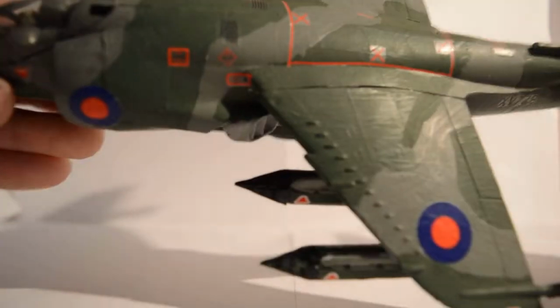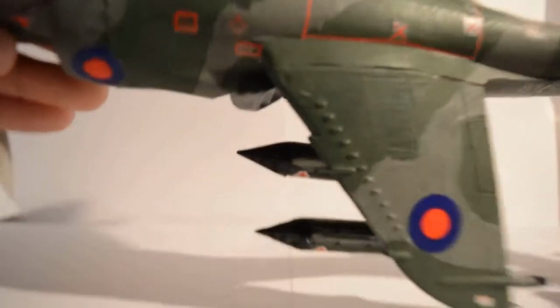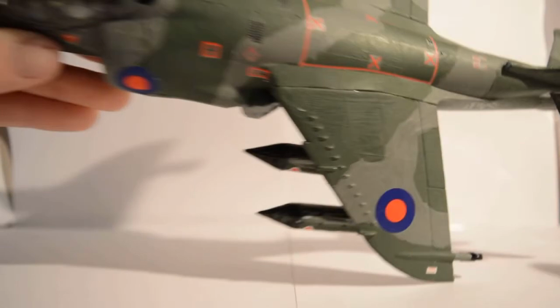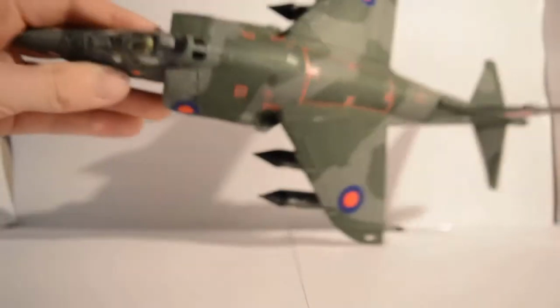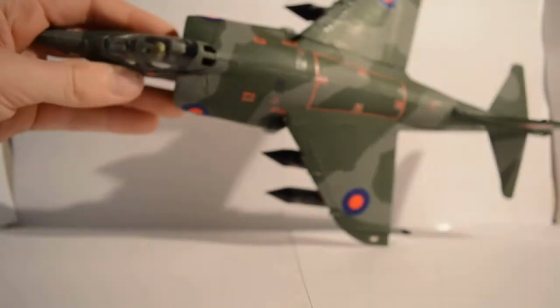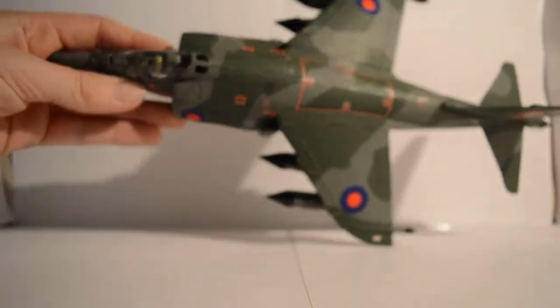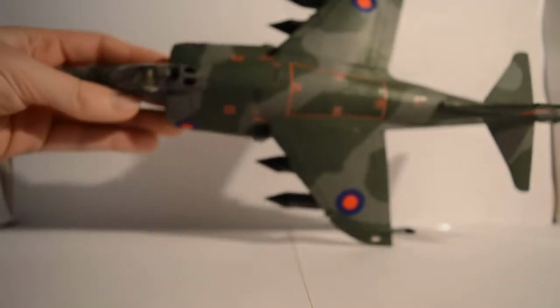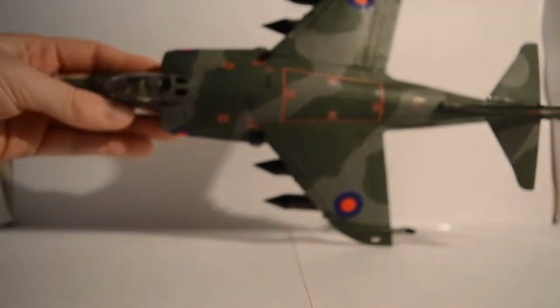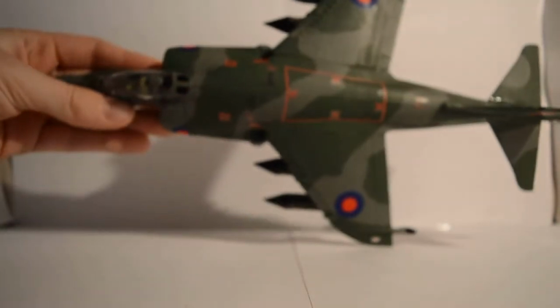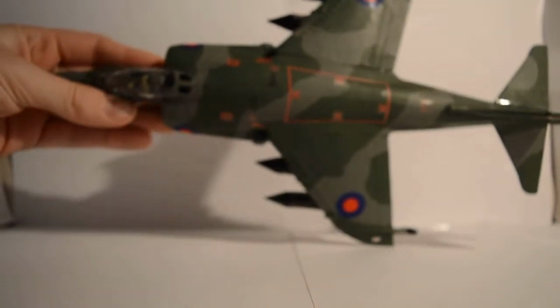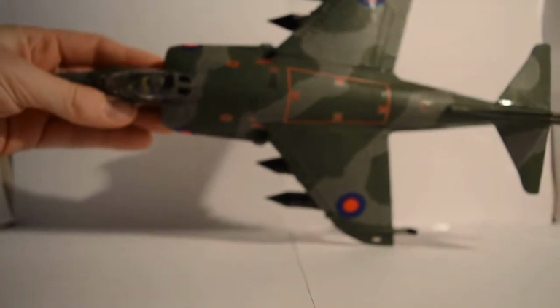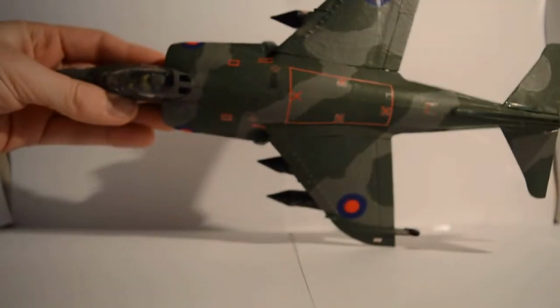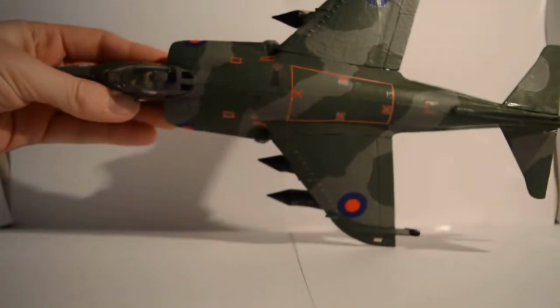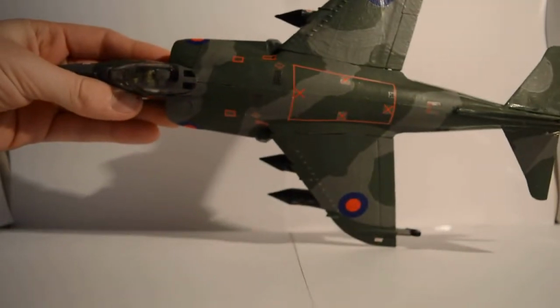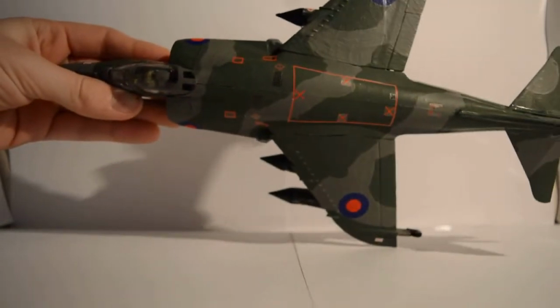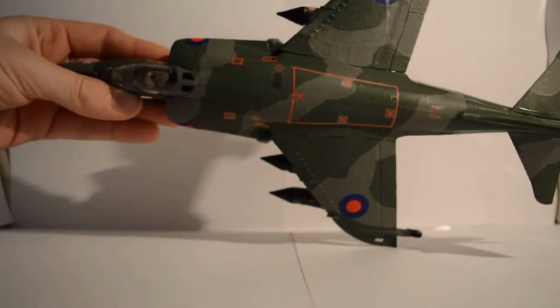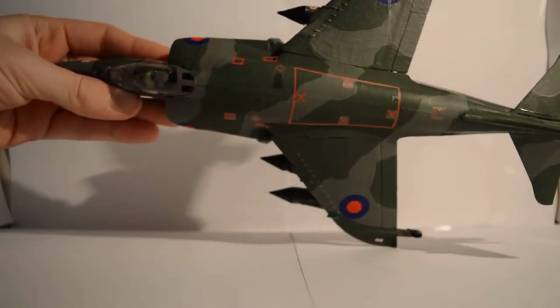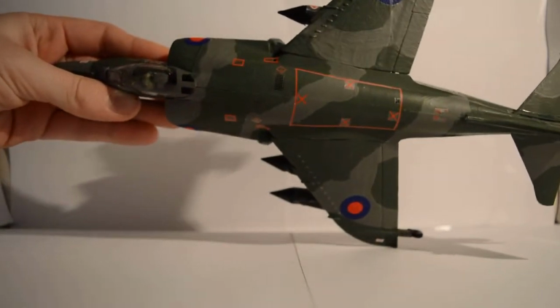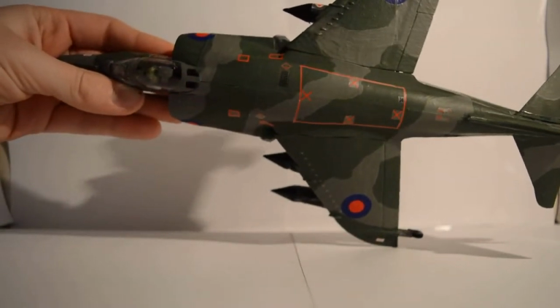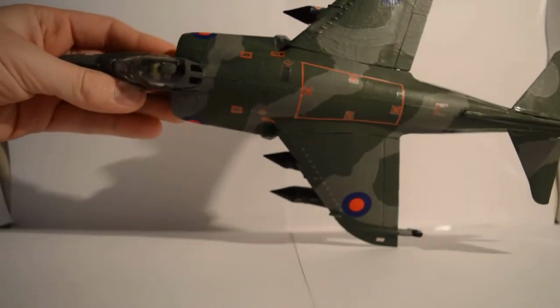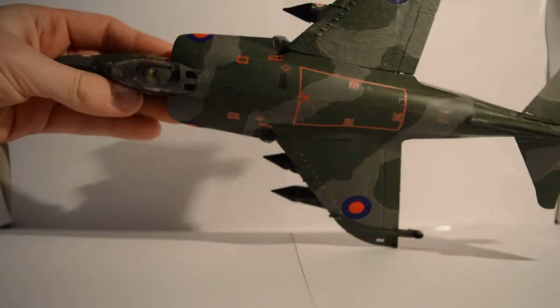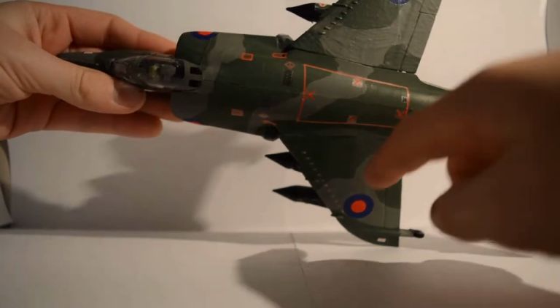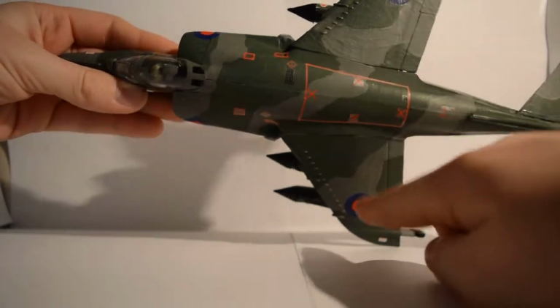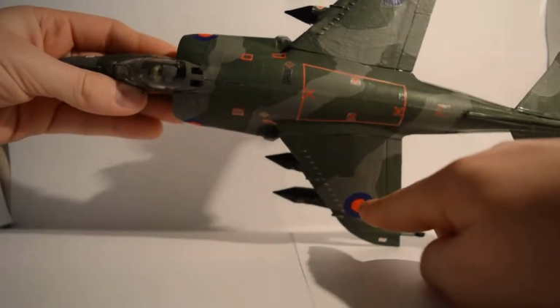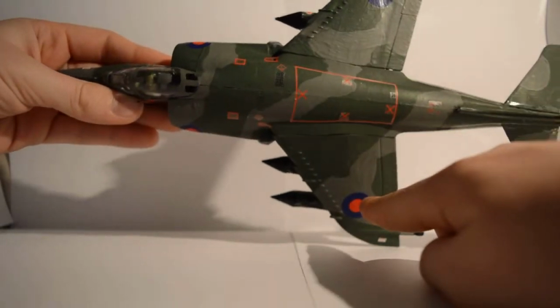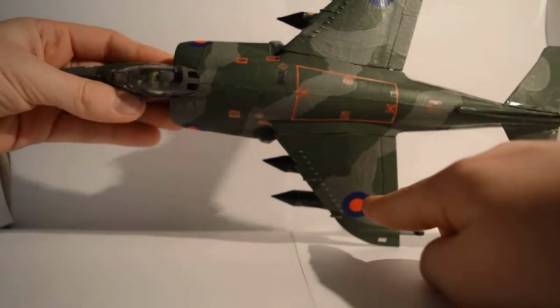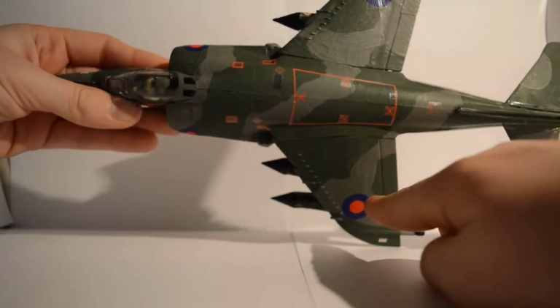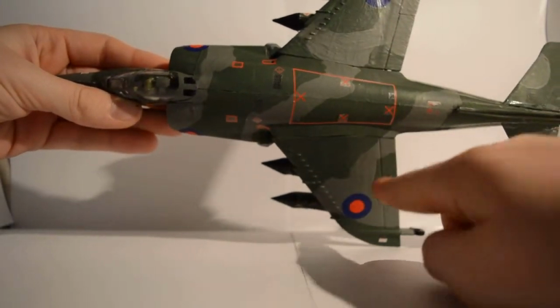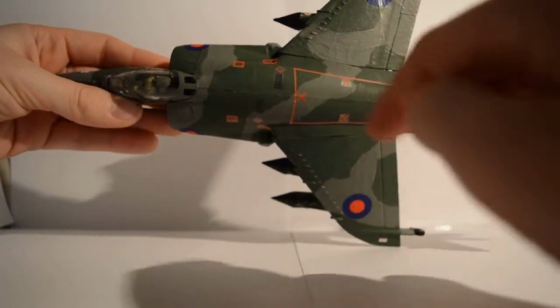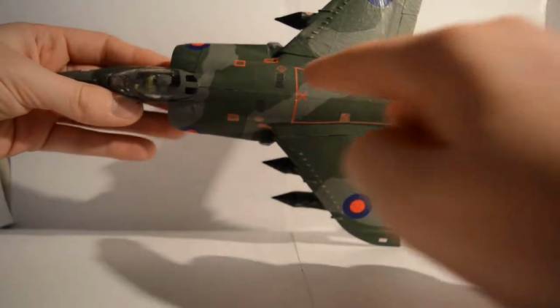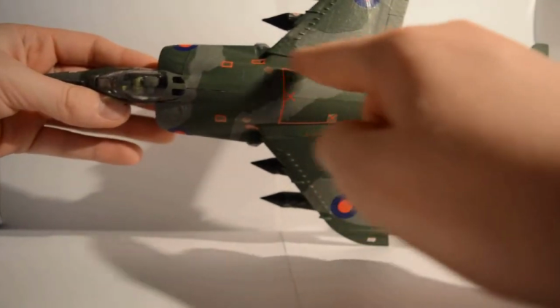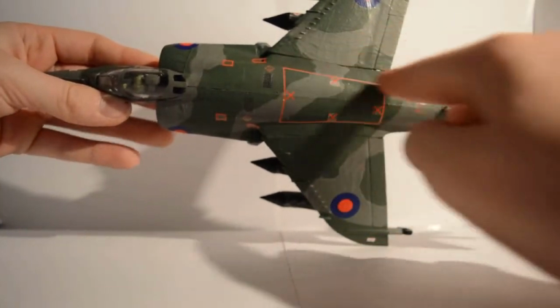Then moving on — you can see the detail on the wings and the small square hatch in the centre of the fuselage.